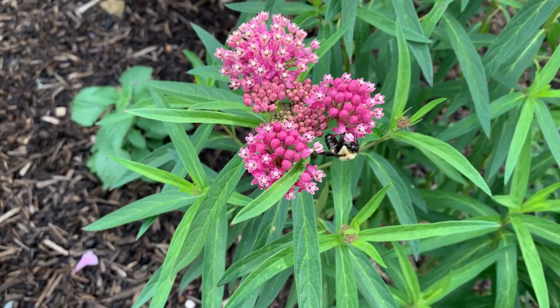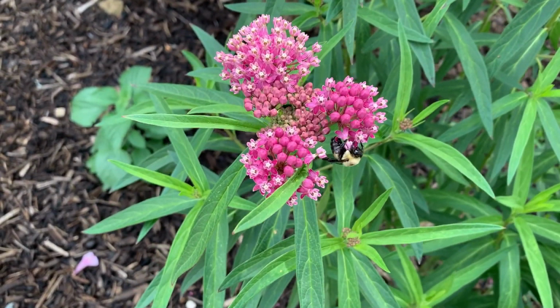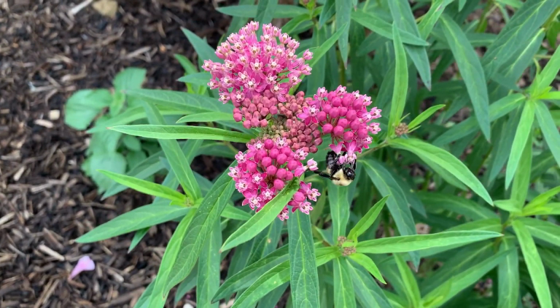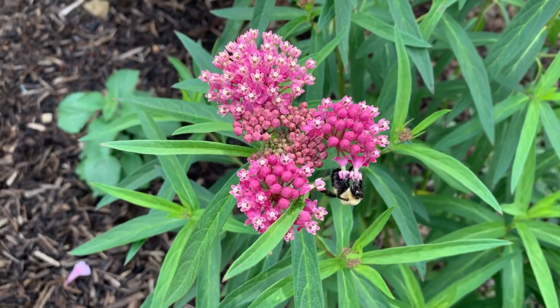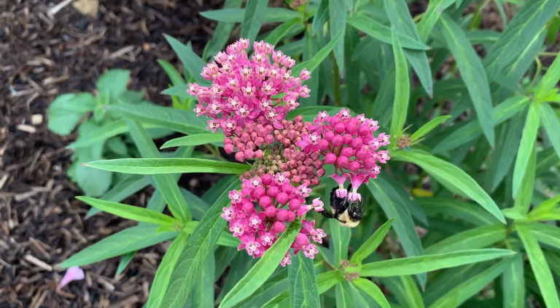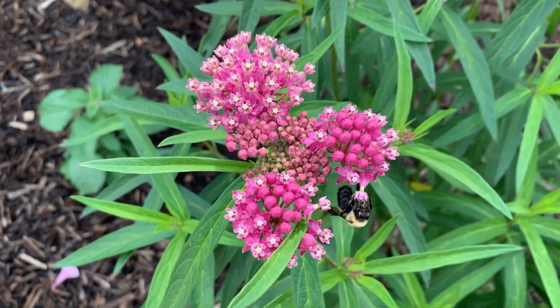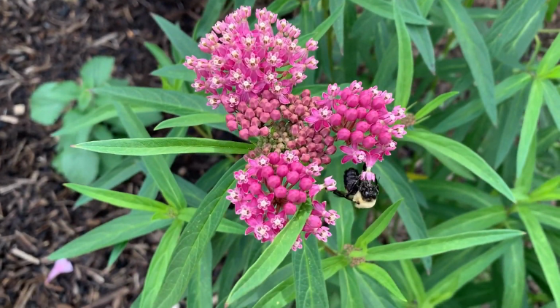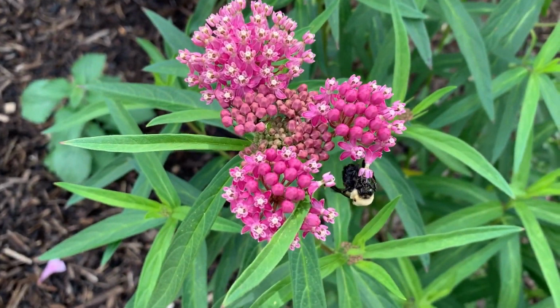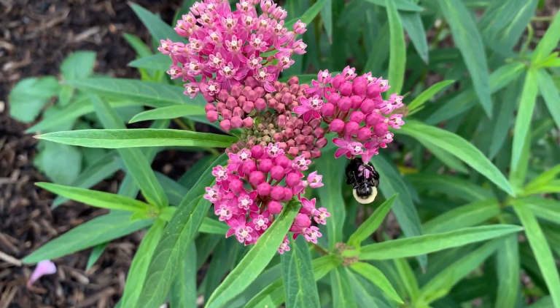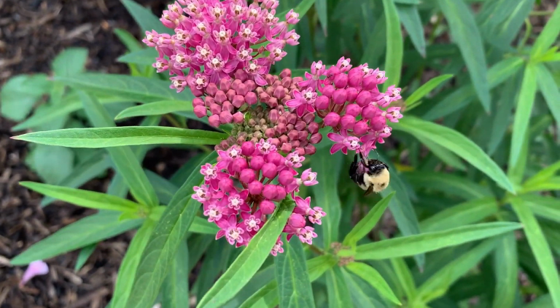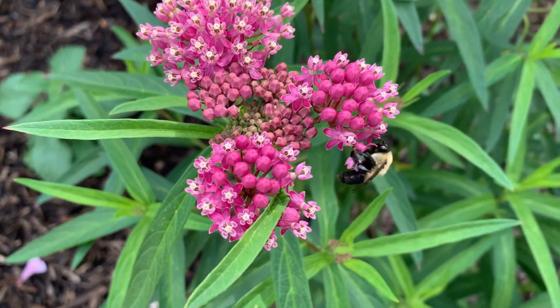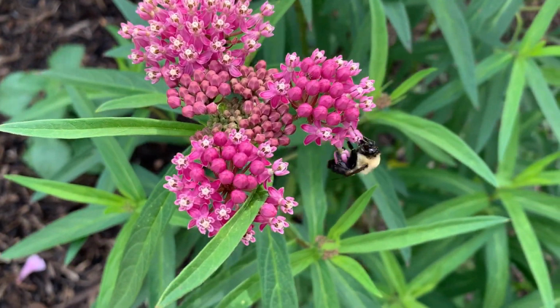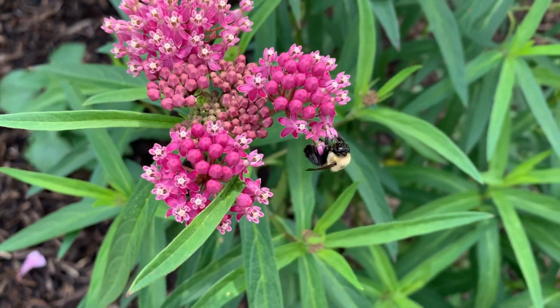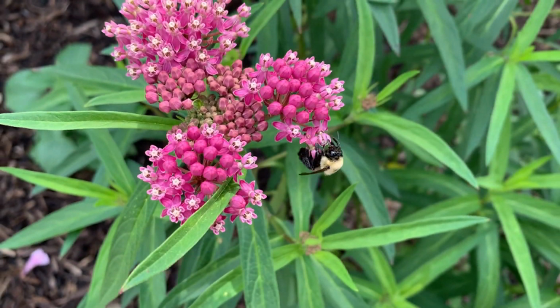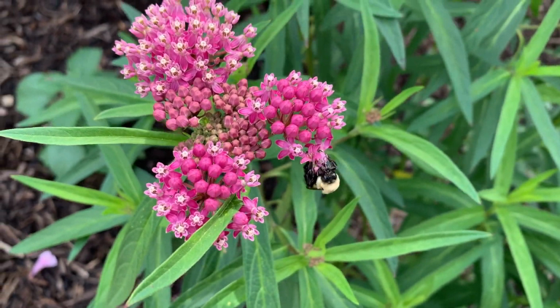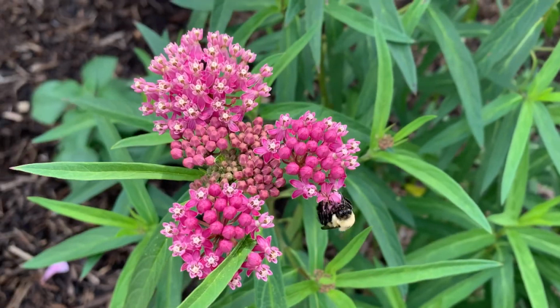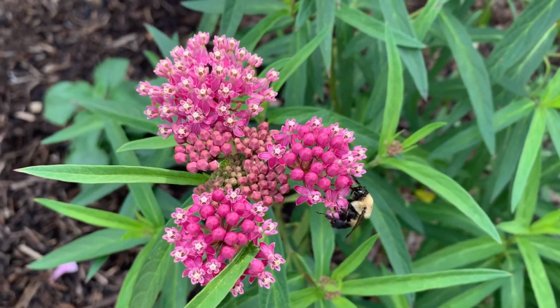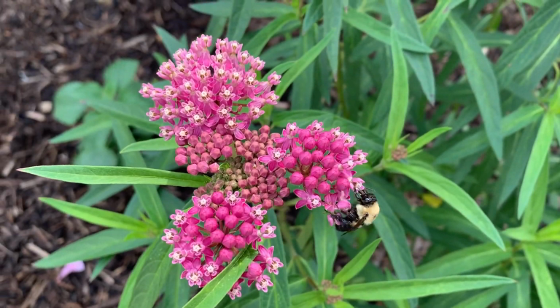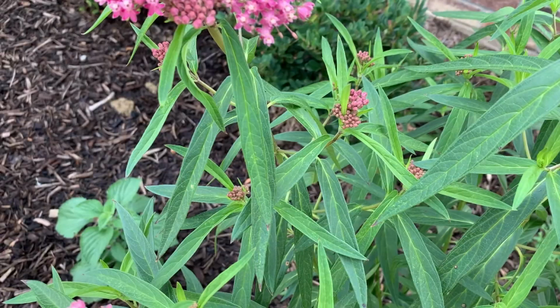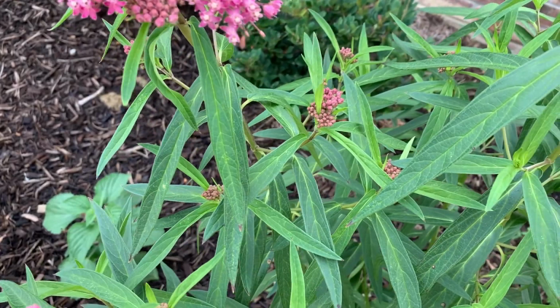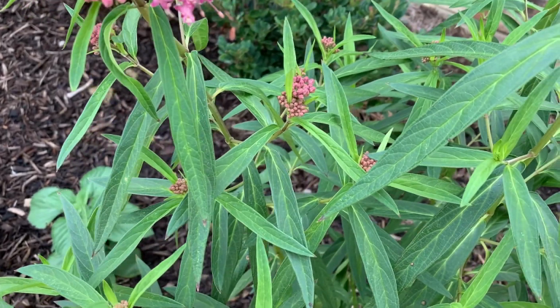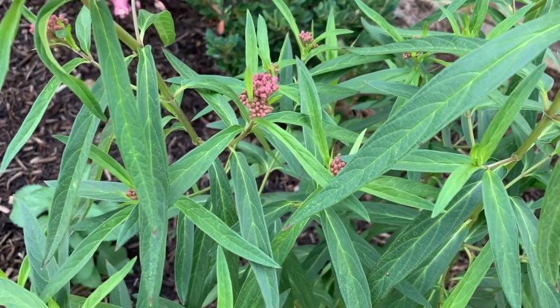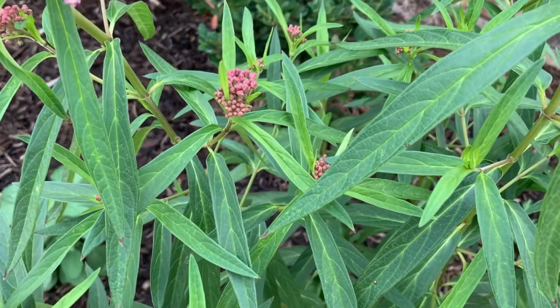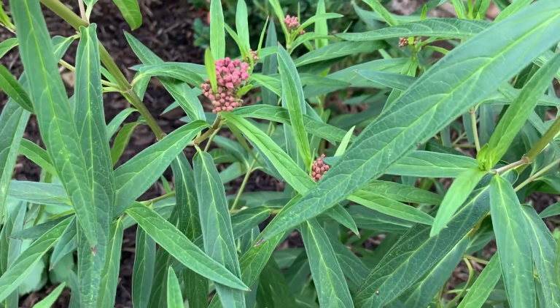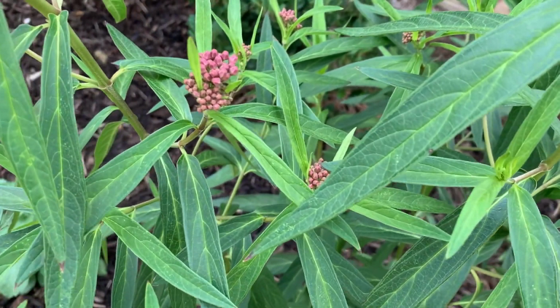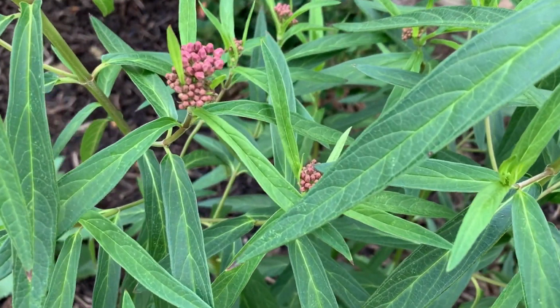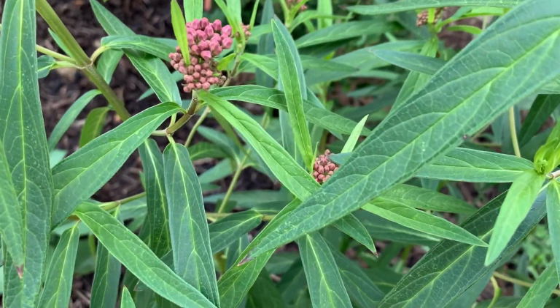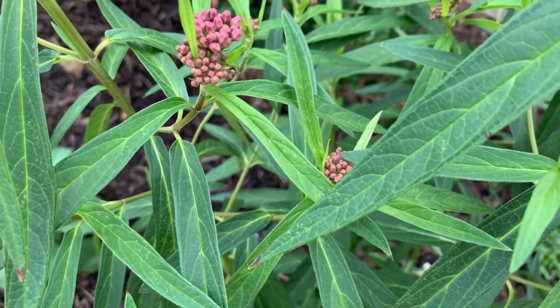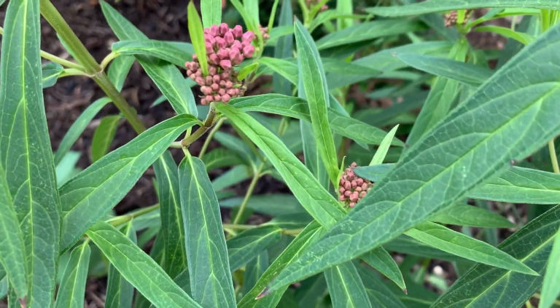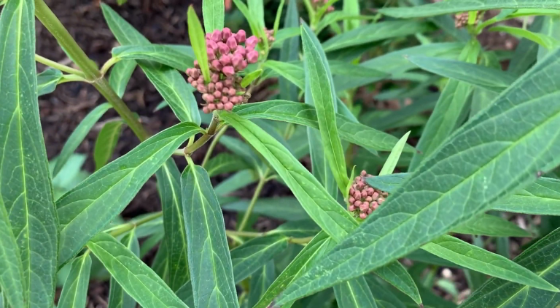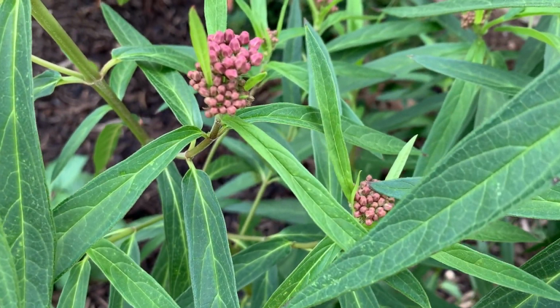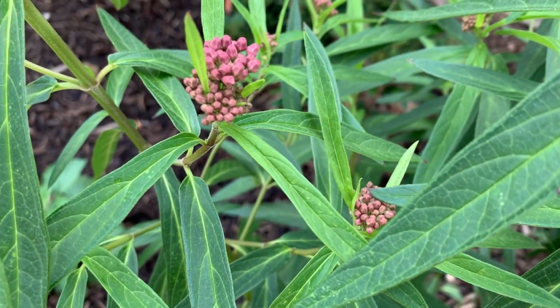This is what the flowers look like, and this is how the flowers look when they're first starting to show buds.